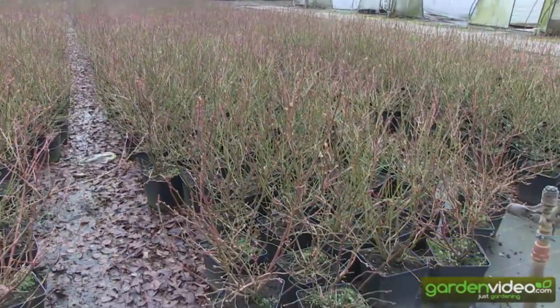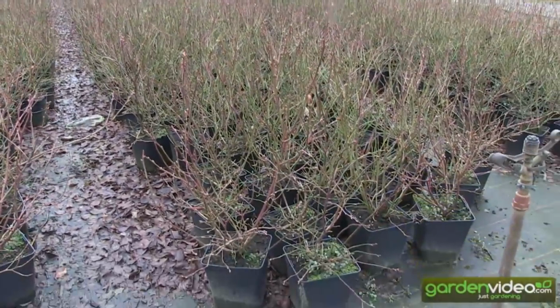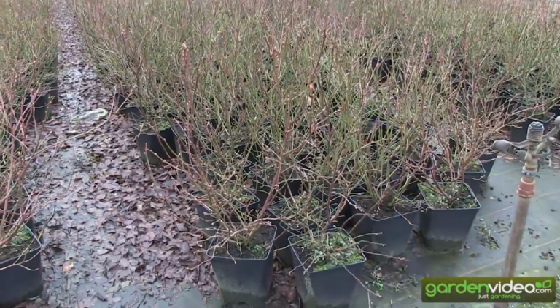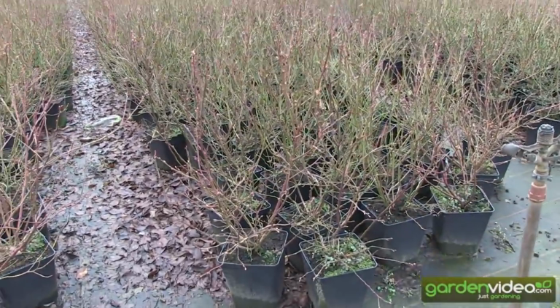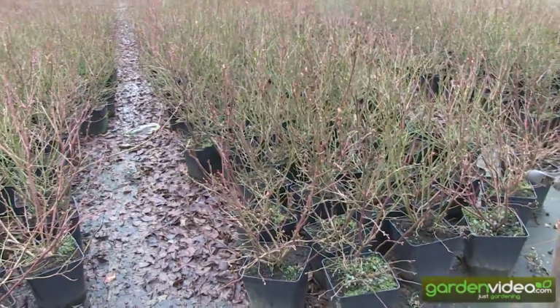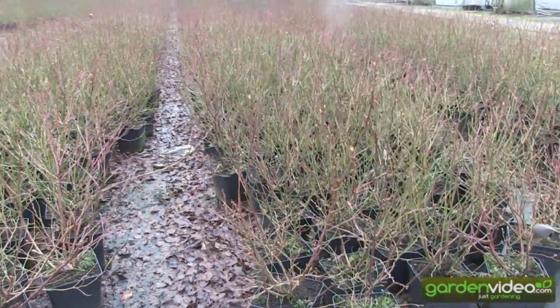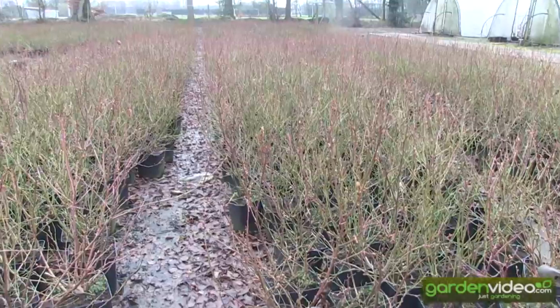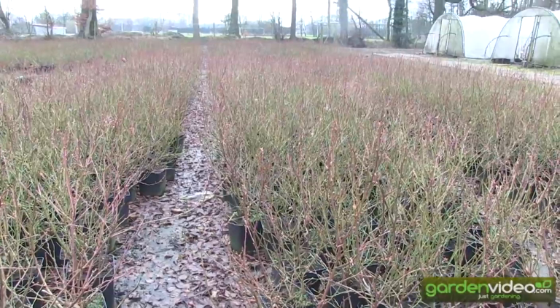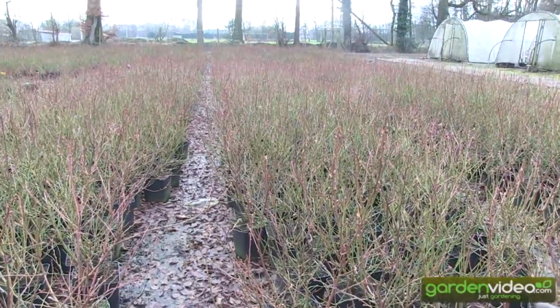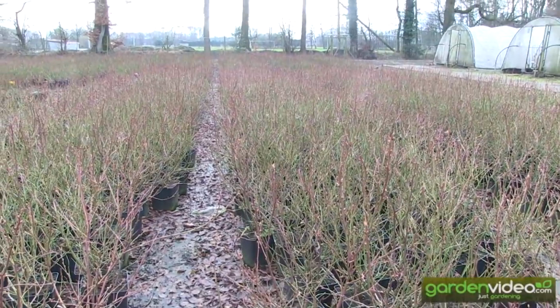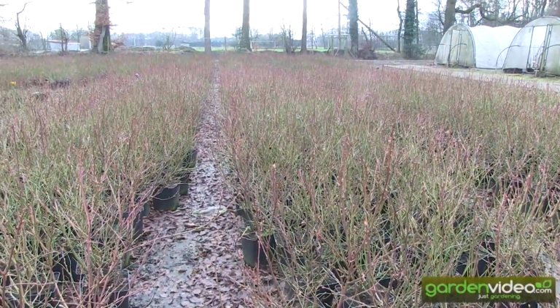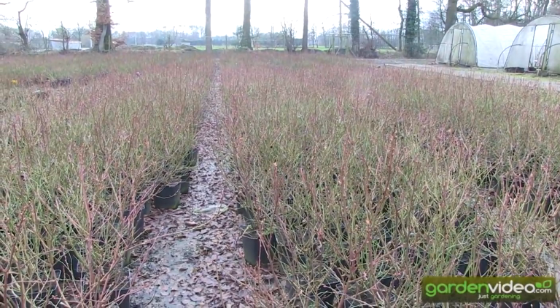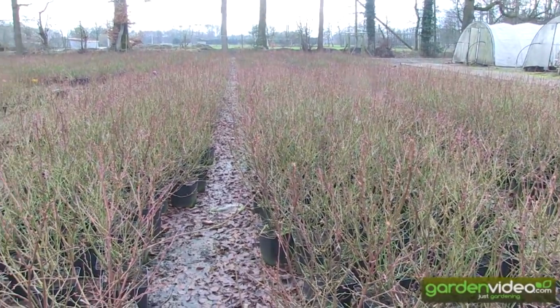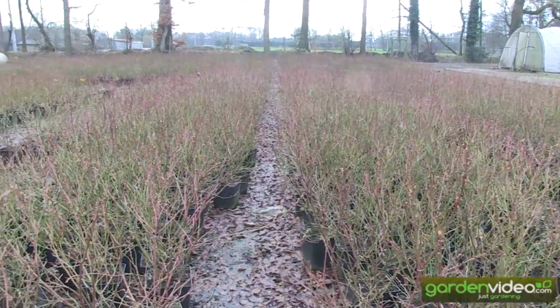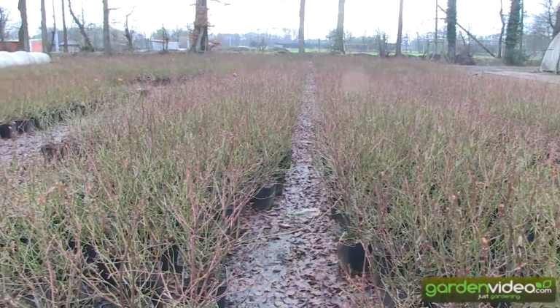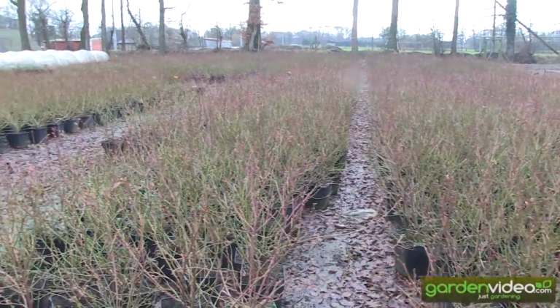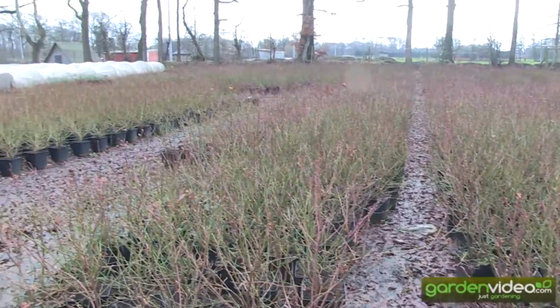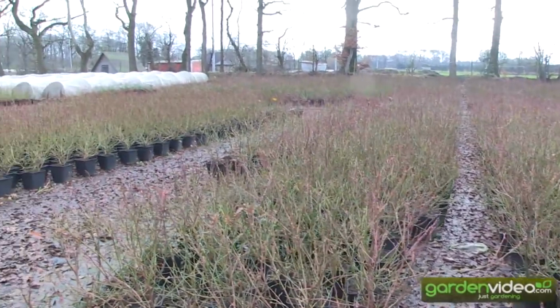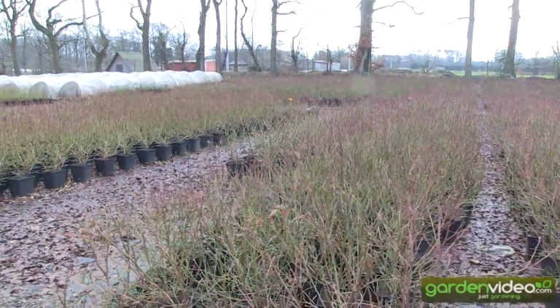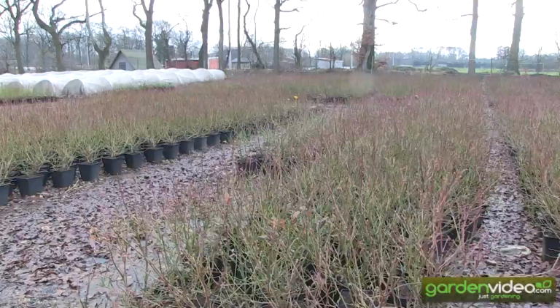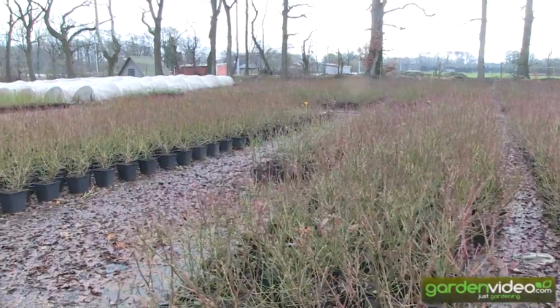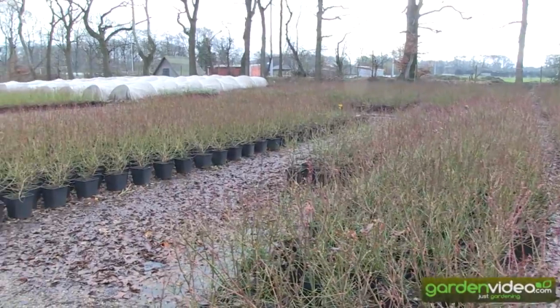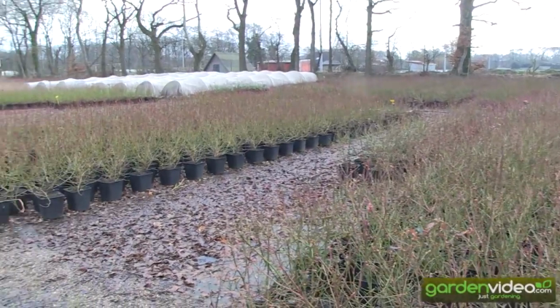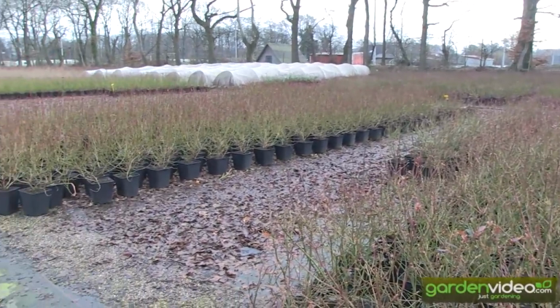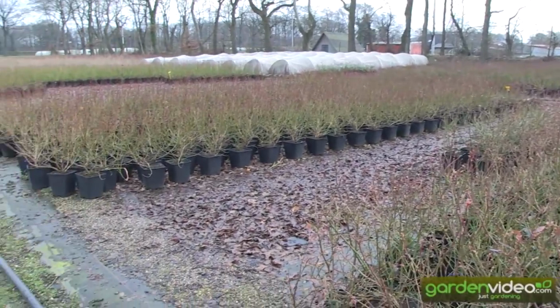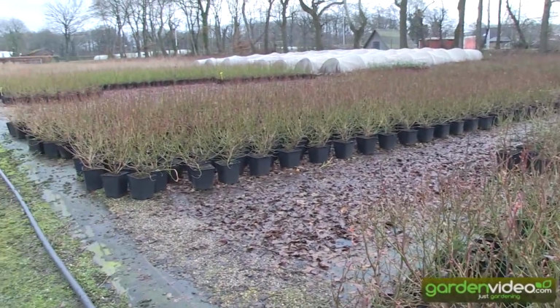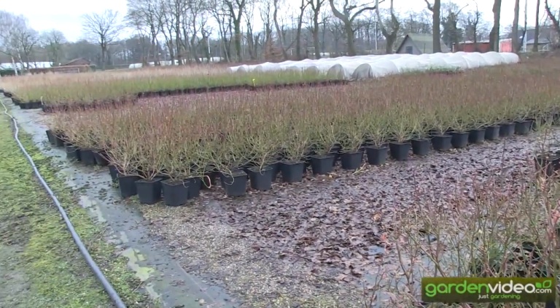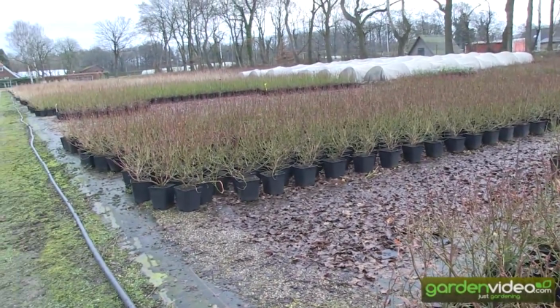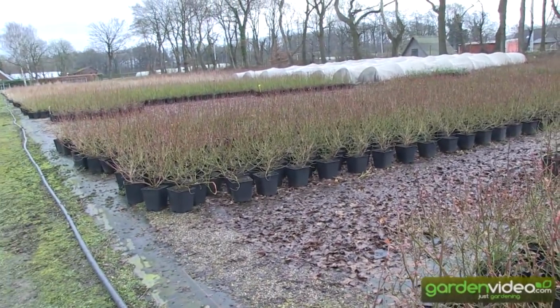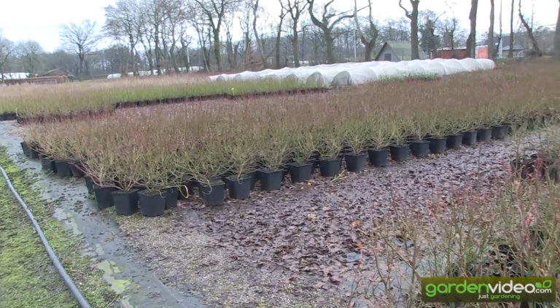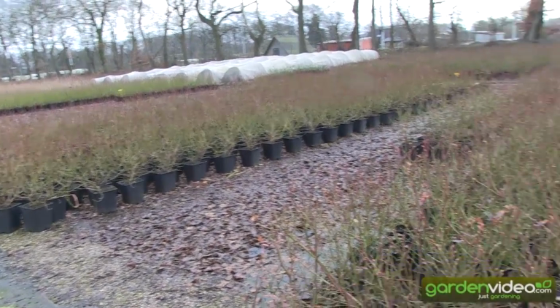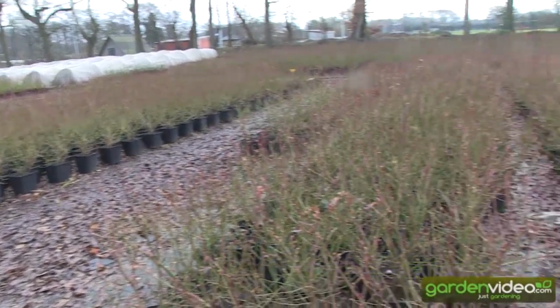Of course we know blueberries are nice in spring with the new red shoots, then with the blooms, then with the big blue berries and the autumn coloration. But I didn't know that really in winter they are so nice.